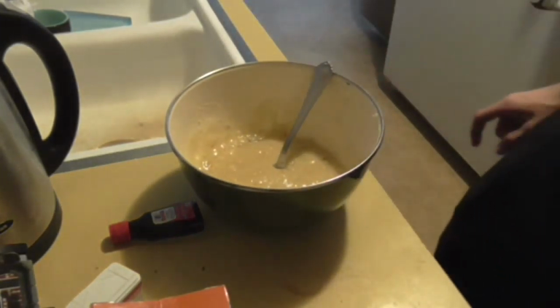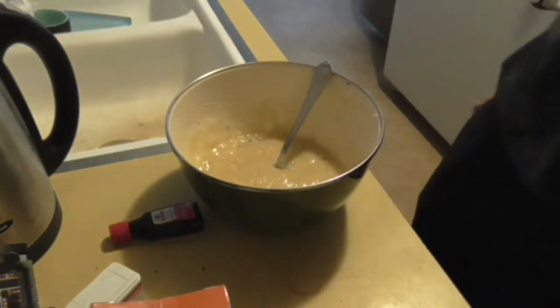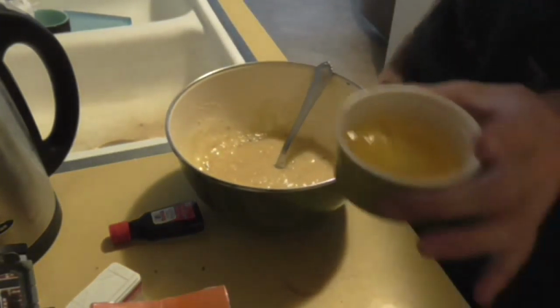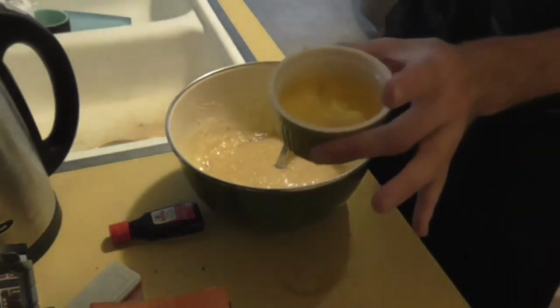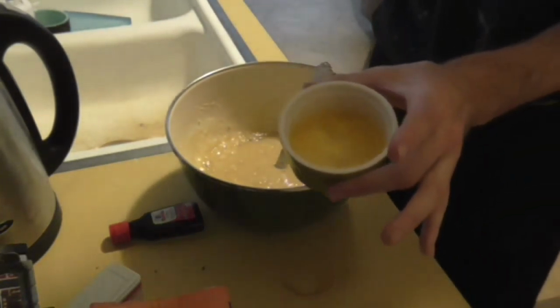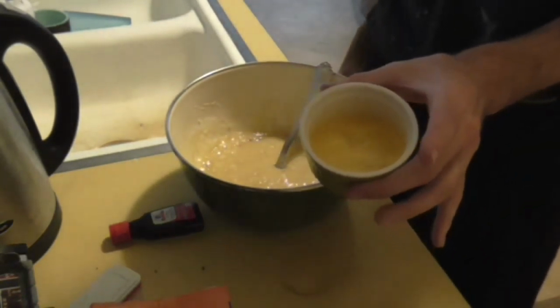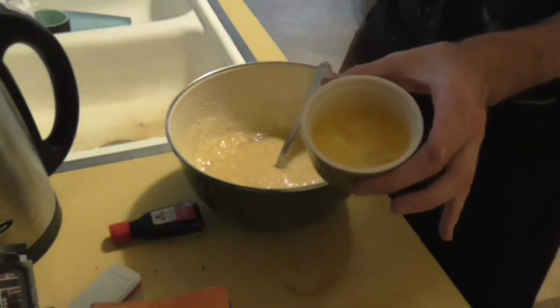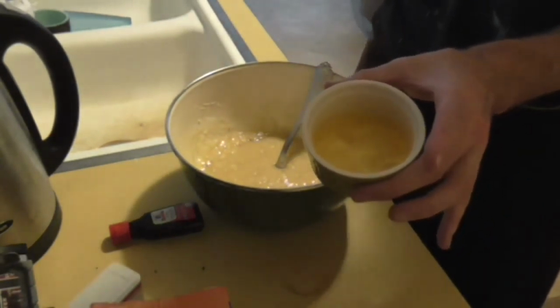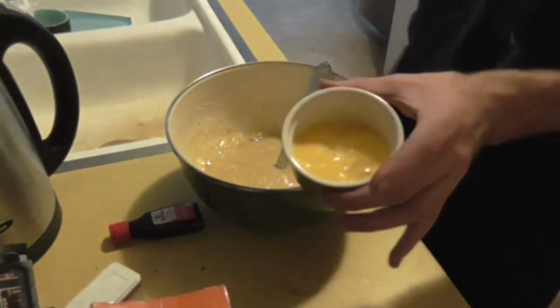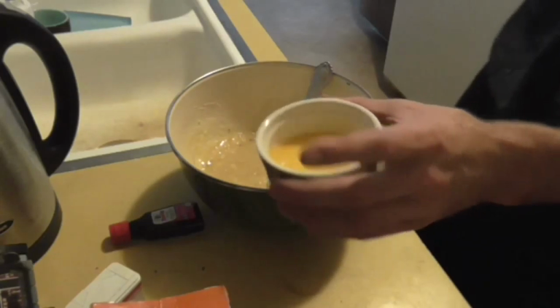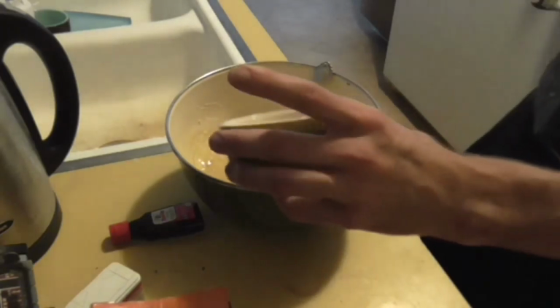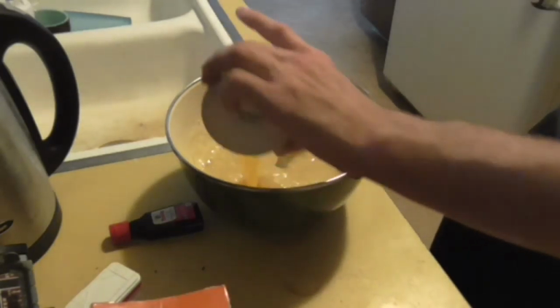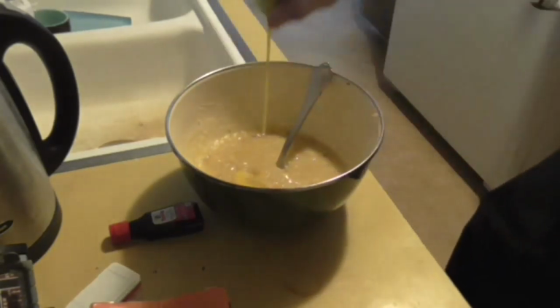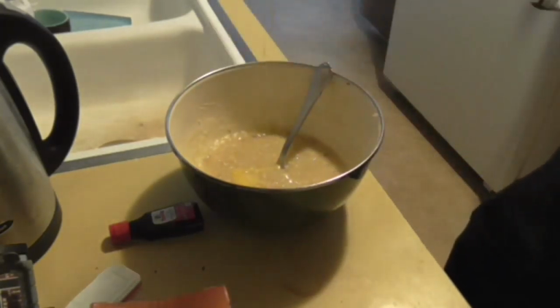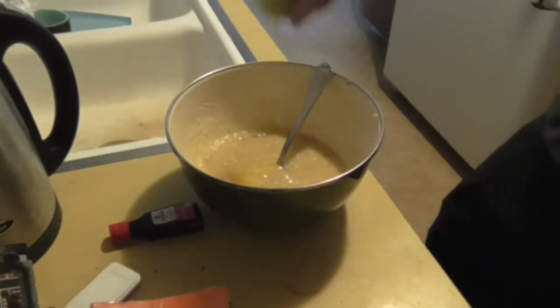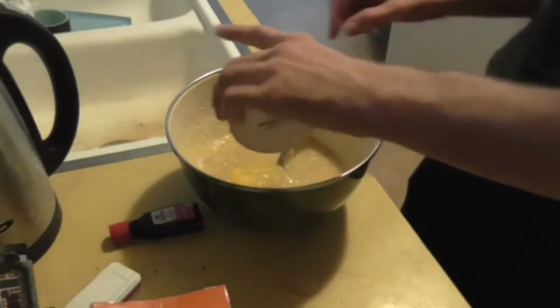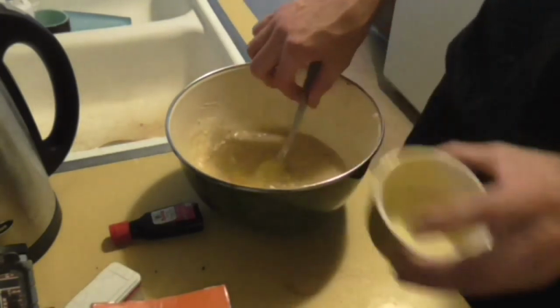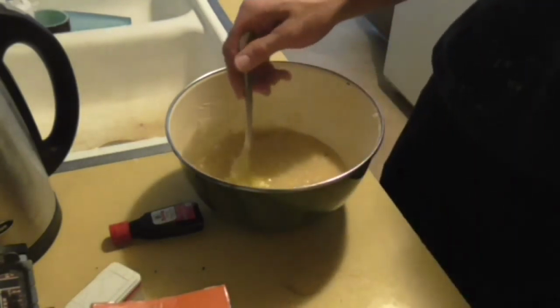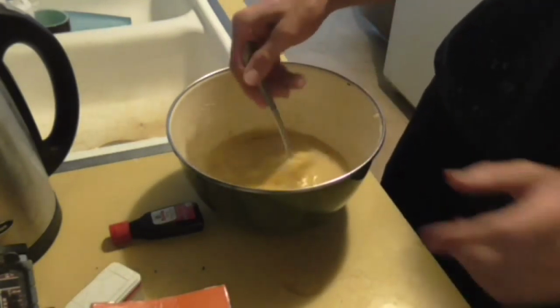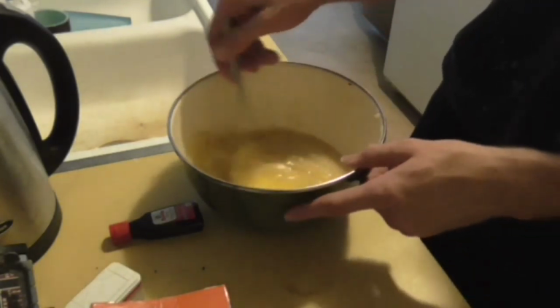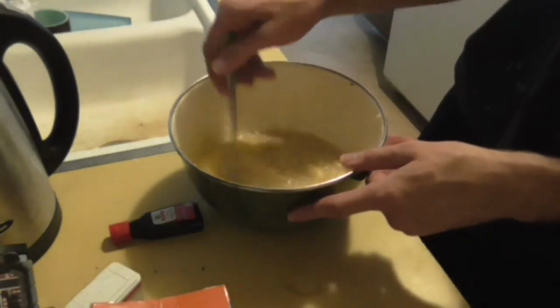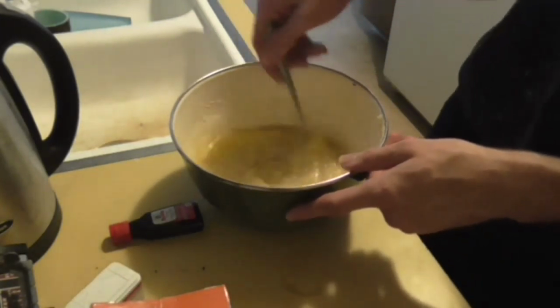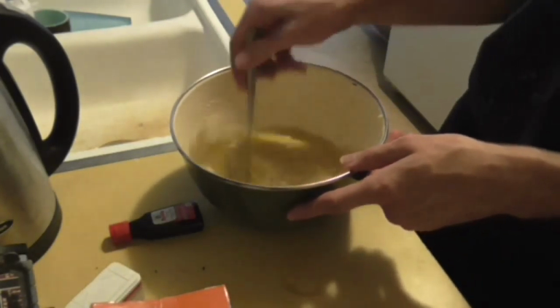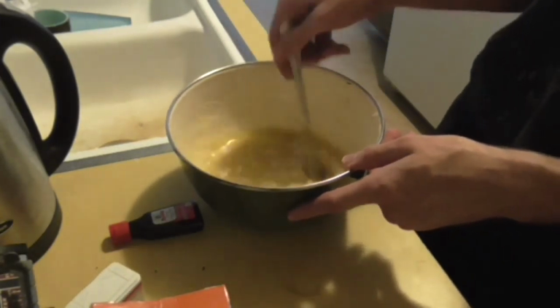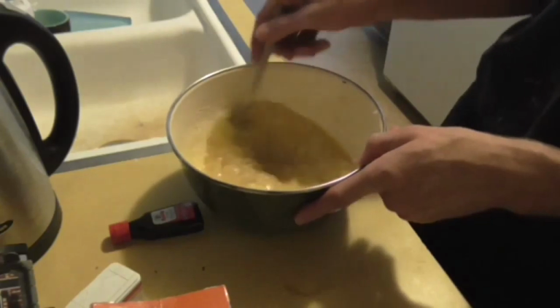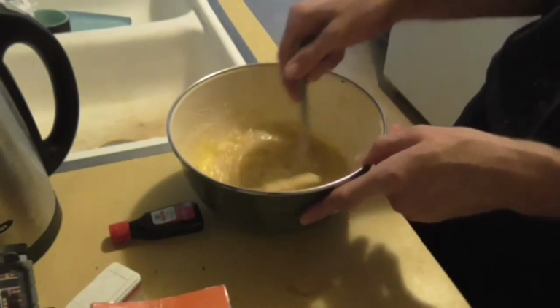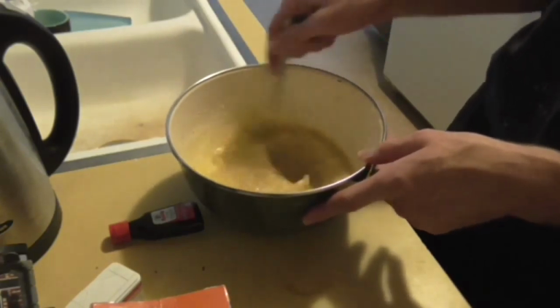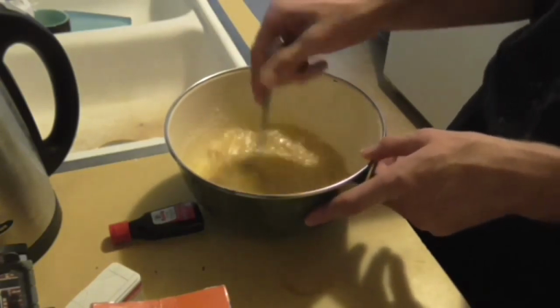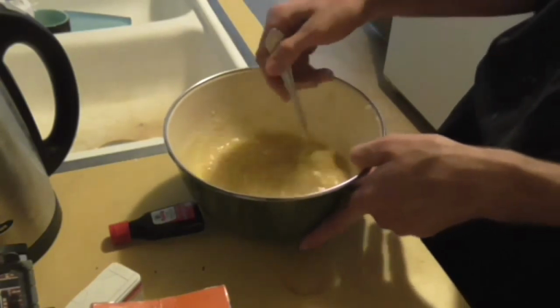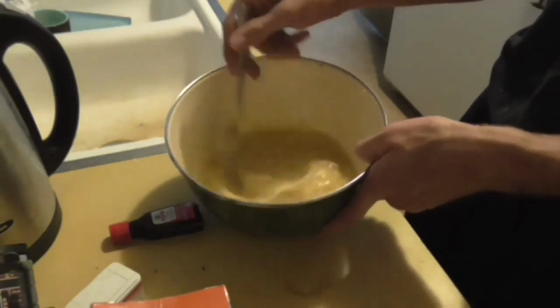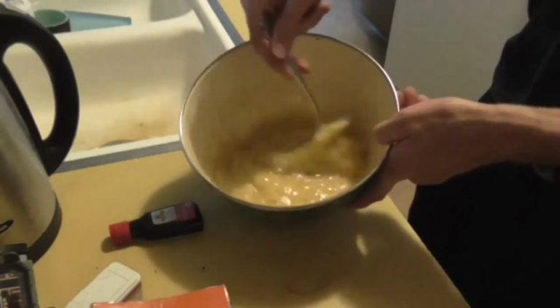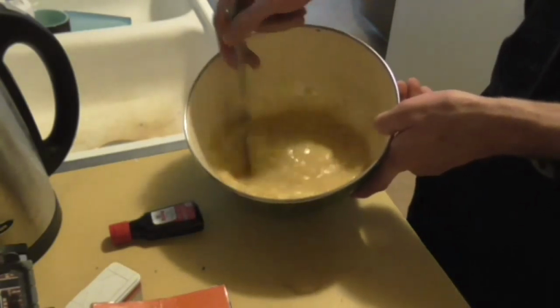Next up, your beaten egg. Take an egg, beat it, put it in the bowl, drop it inside. This is looking pretty delicious — look at that. Eww.